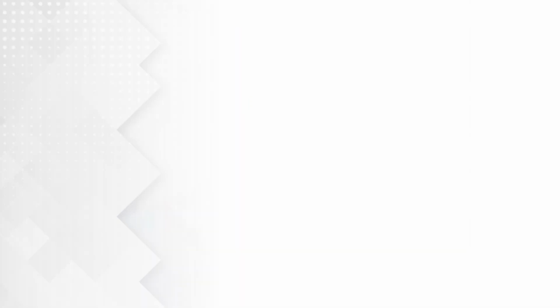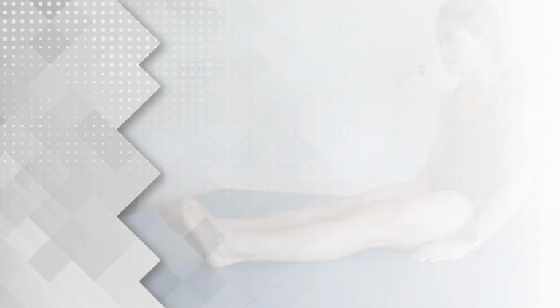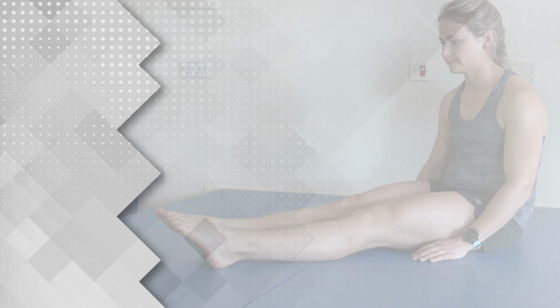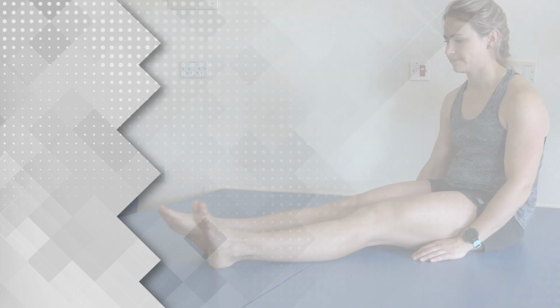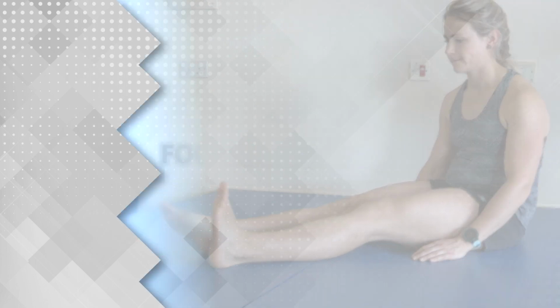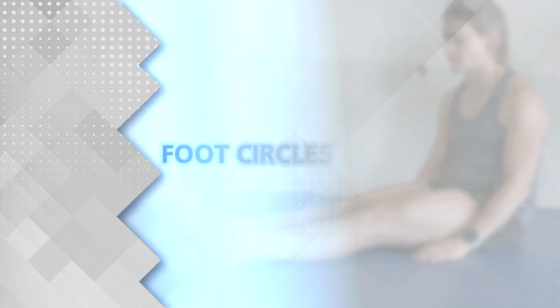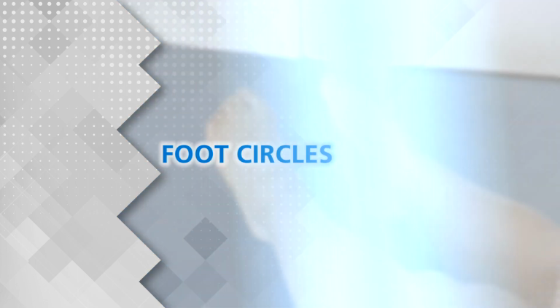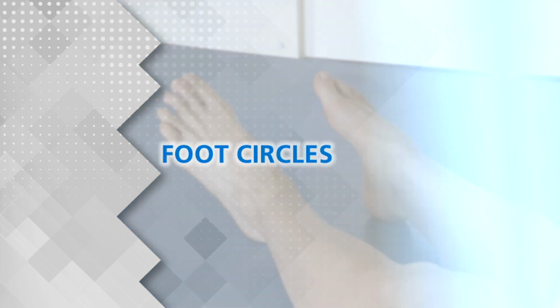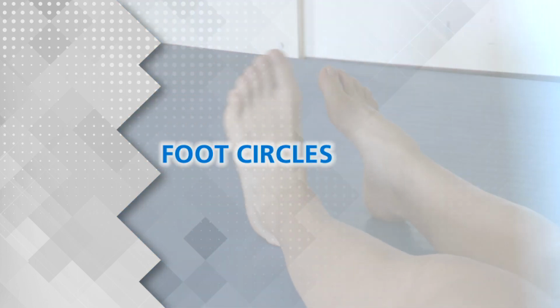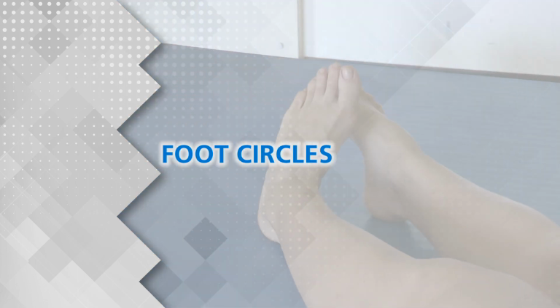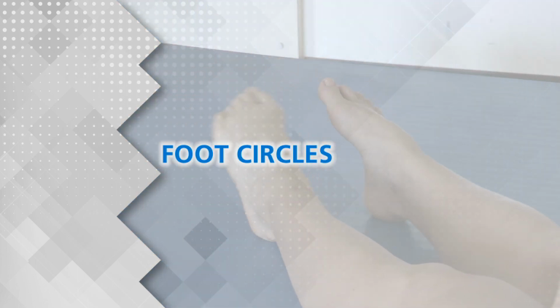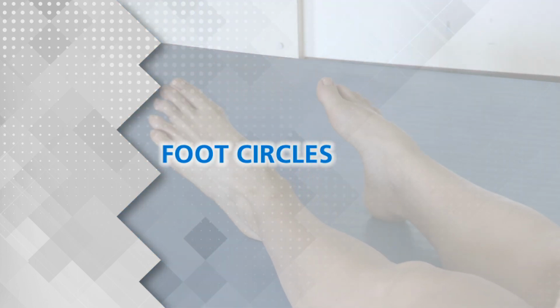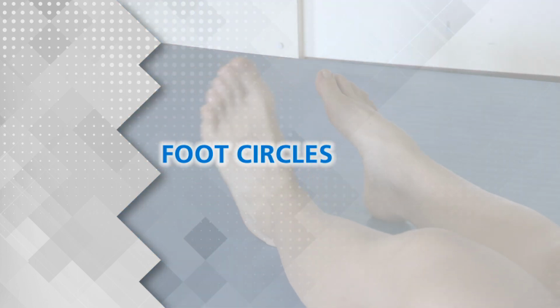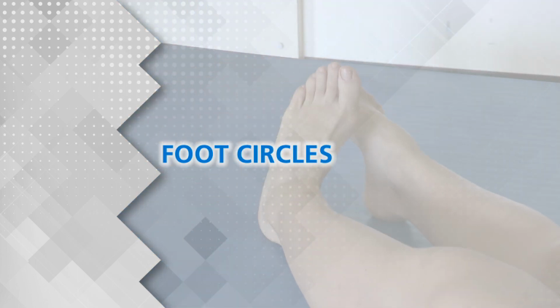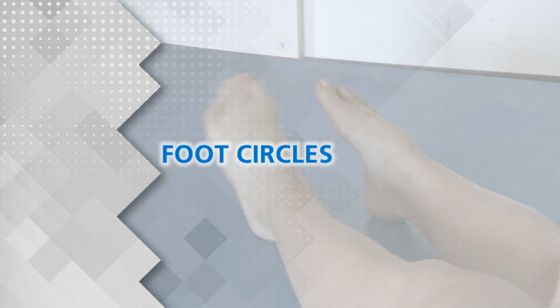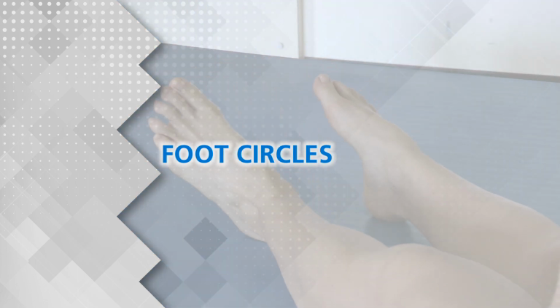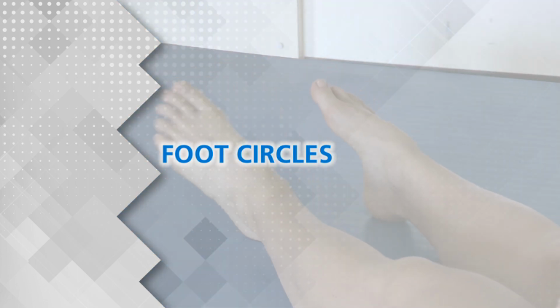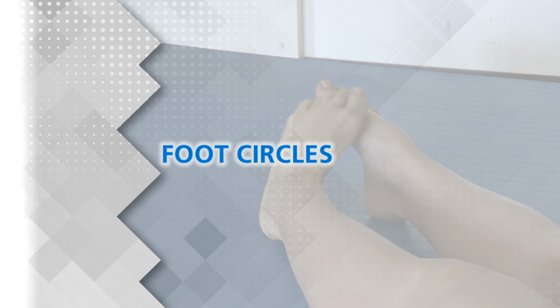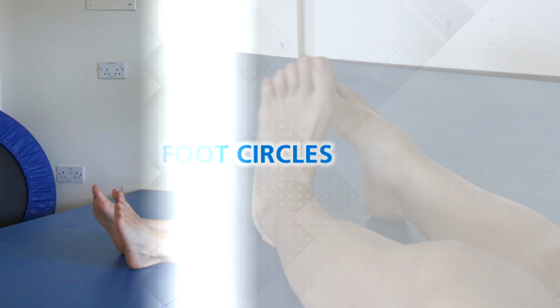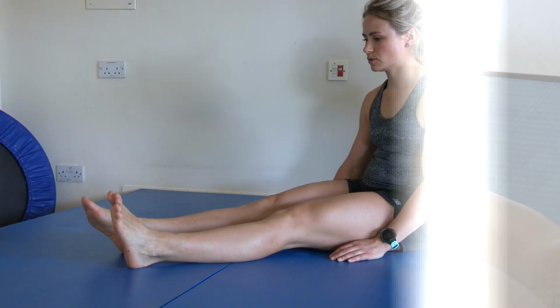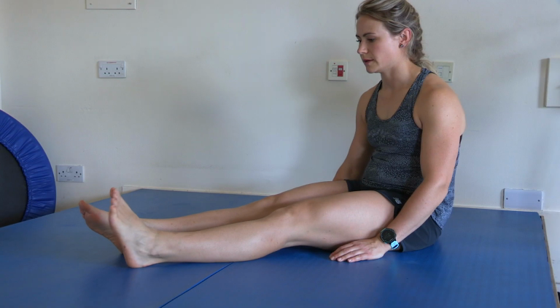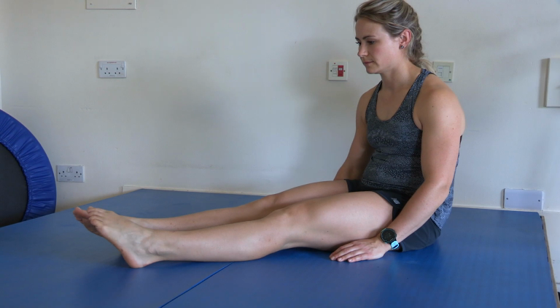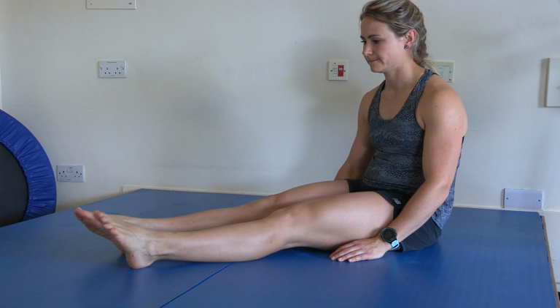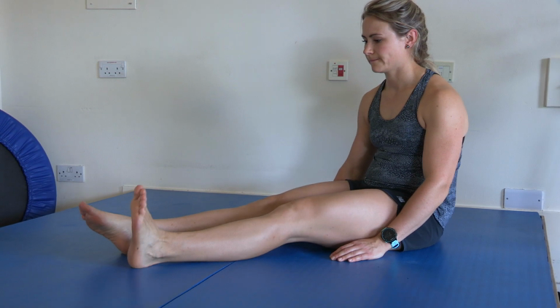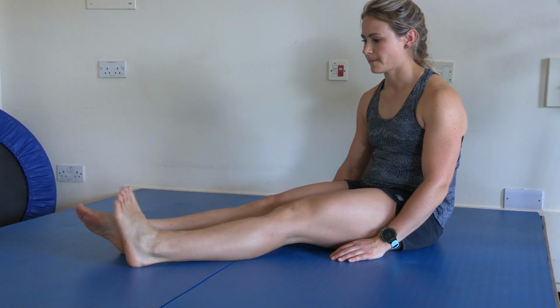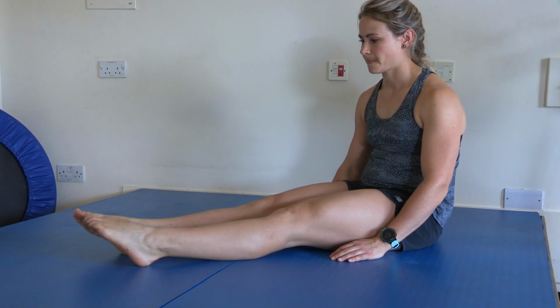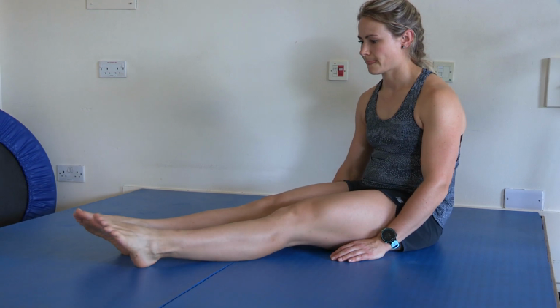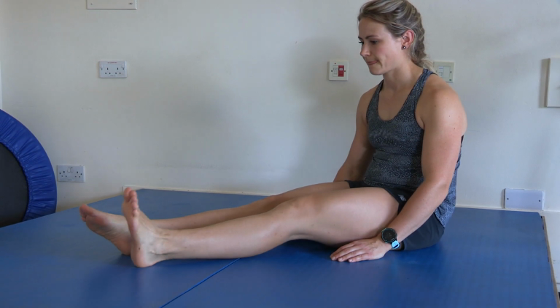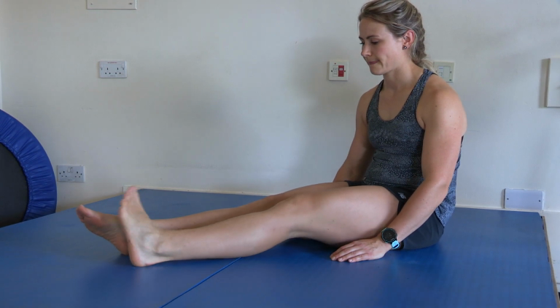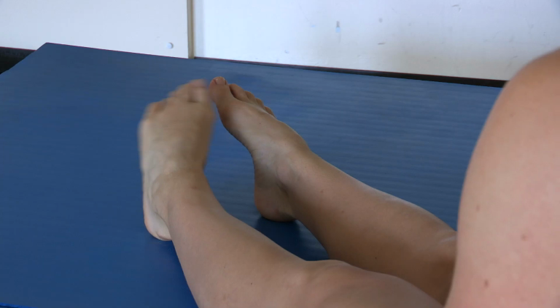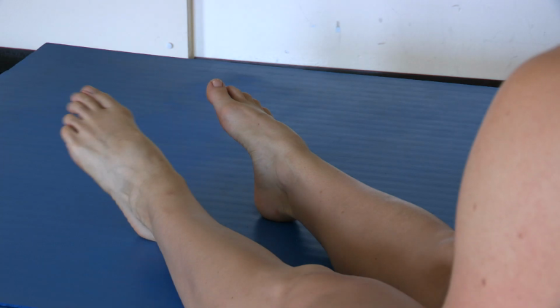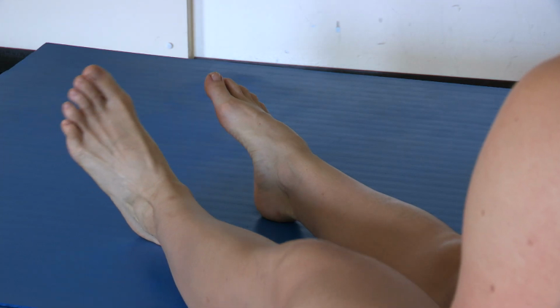Foot Circles. Keeping your knees straight, circle your ankles slowly.